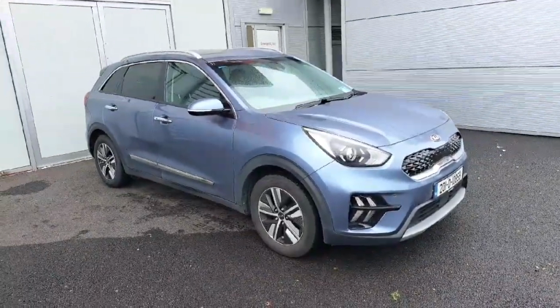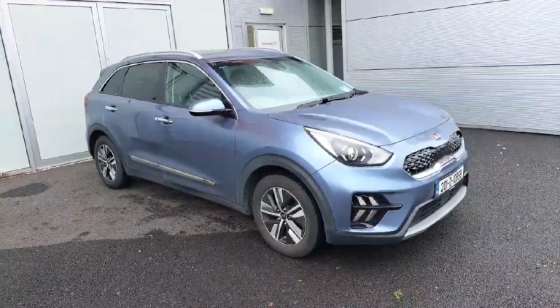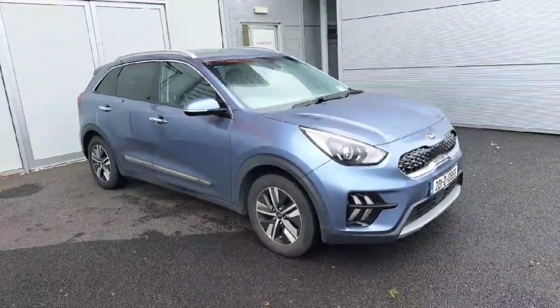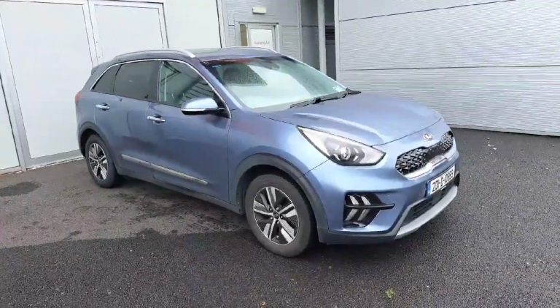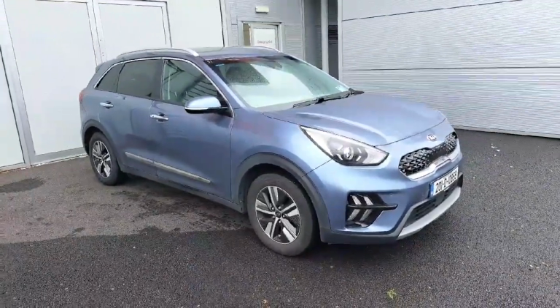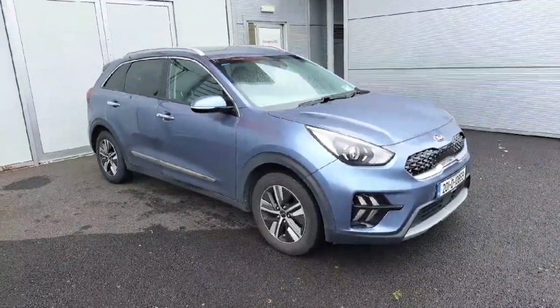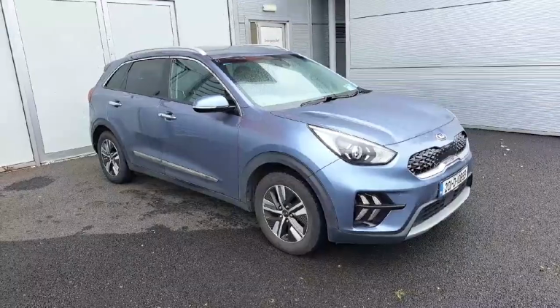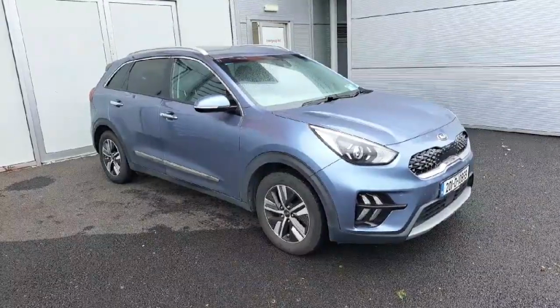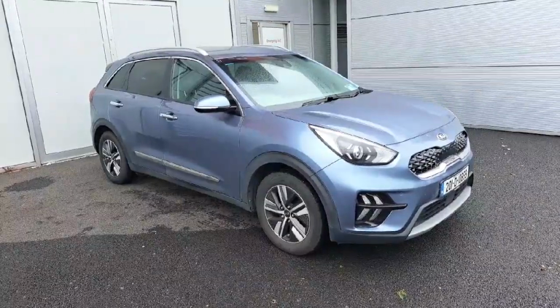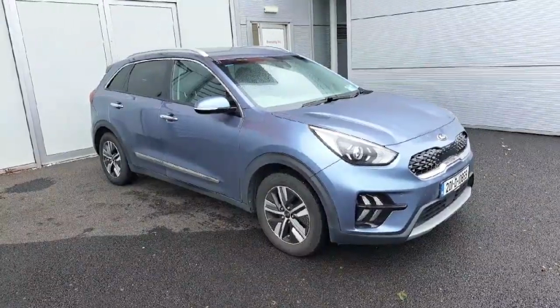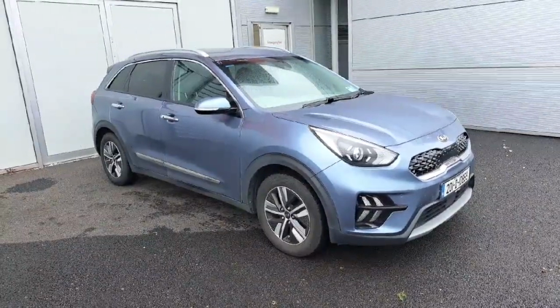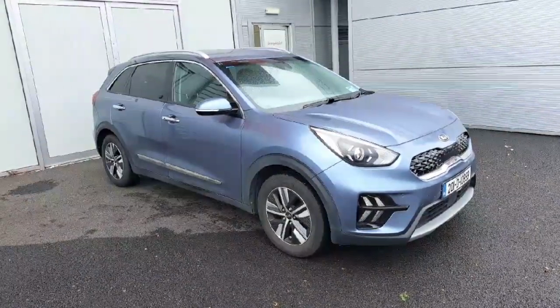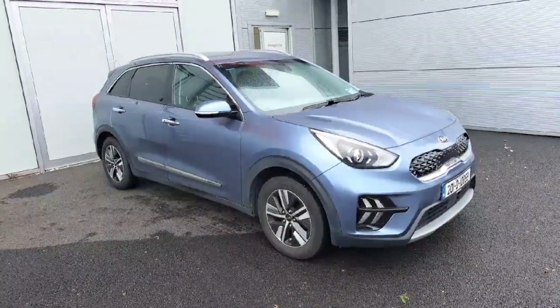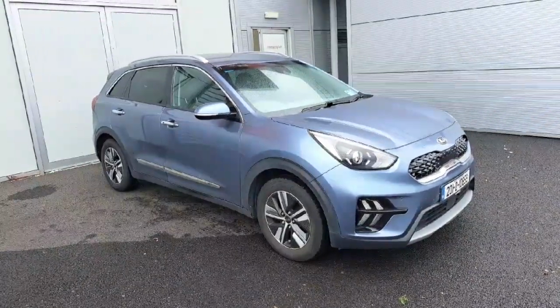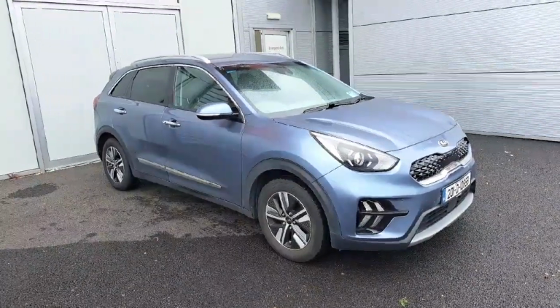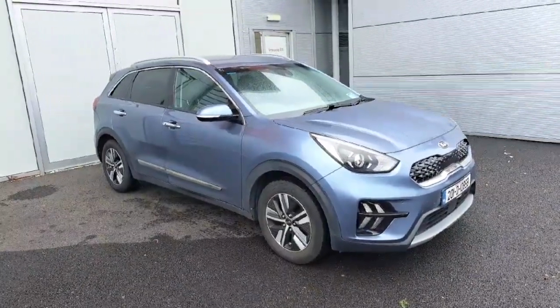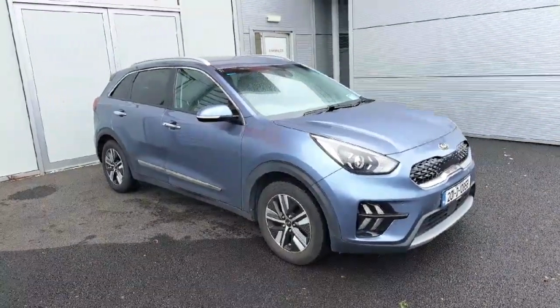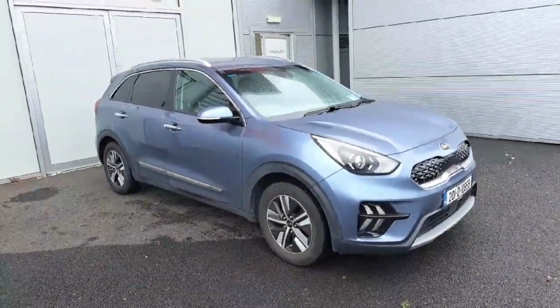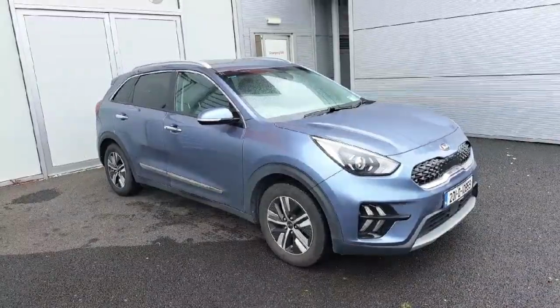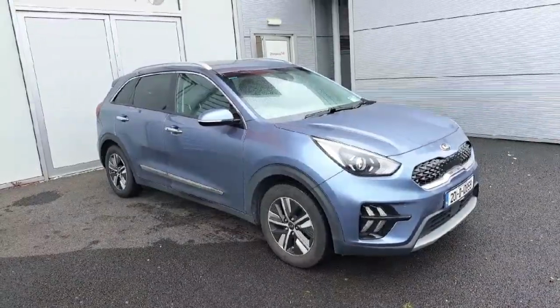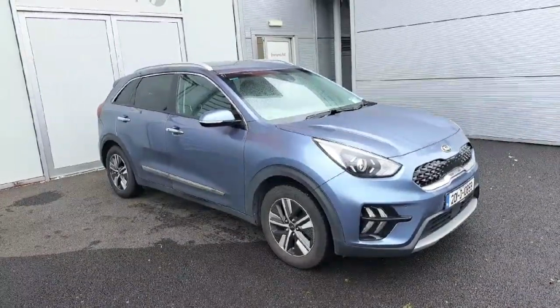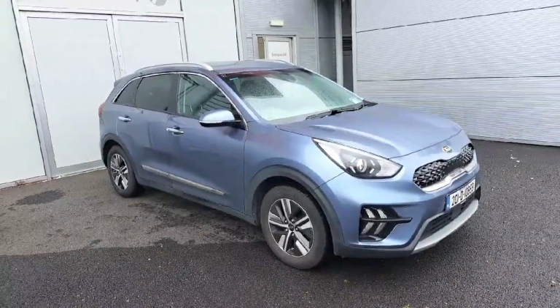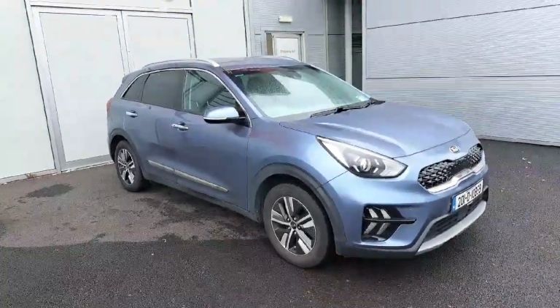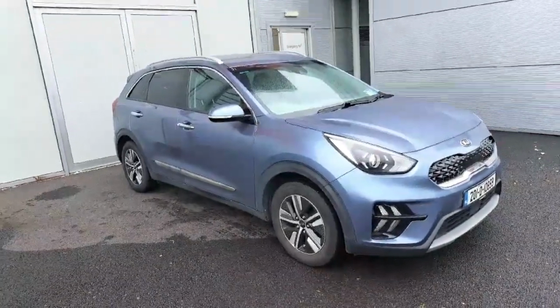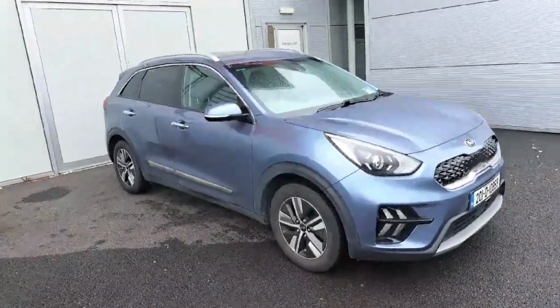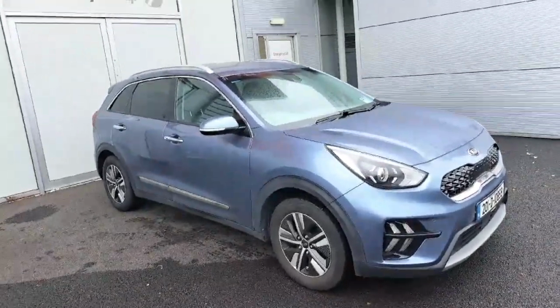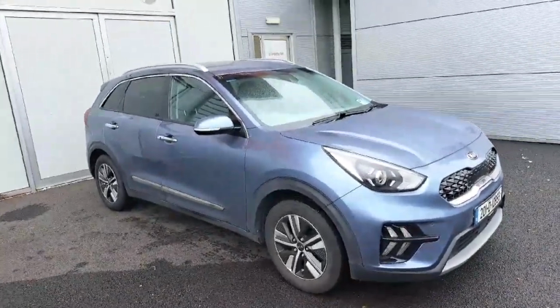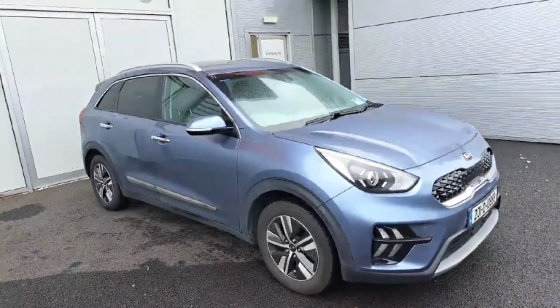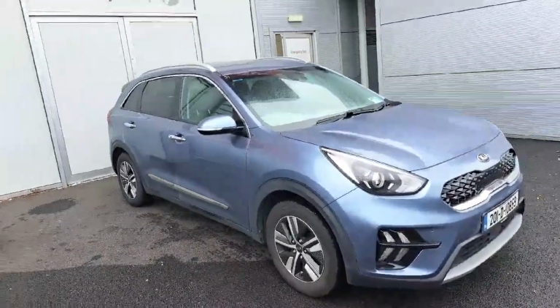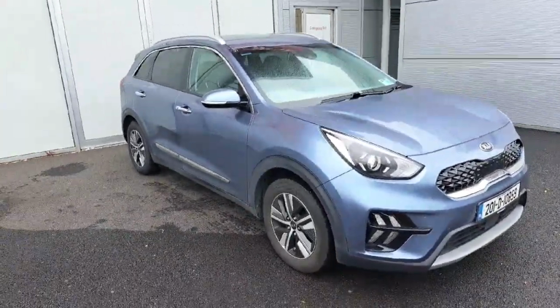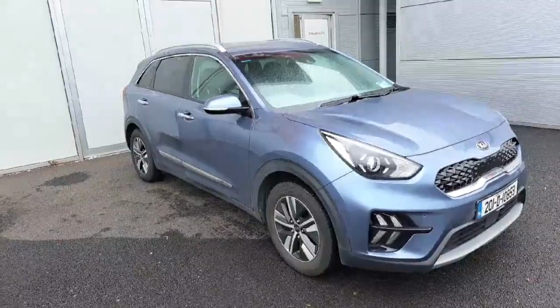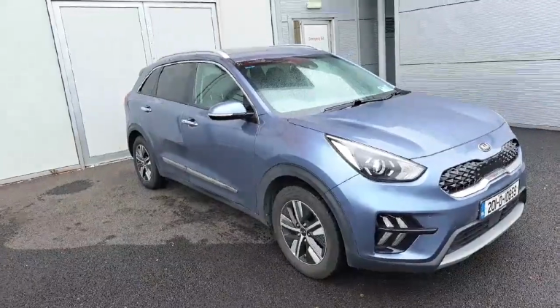This car comes with front and rear parking sensors and a reverse camera. The road tax for this car is €170 for the year, so very cheap road tax. This car also has 4 years left on its Kia Warranty.